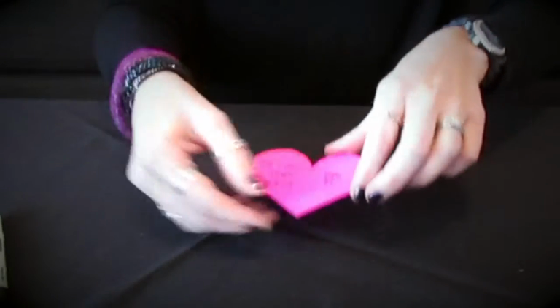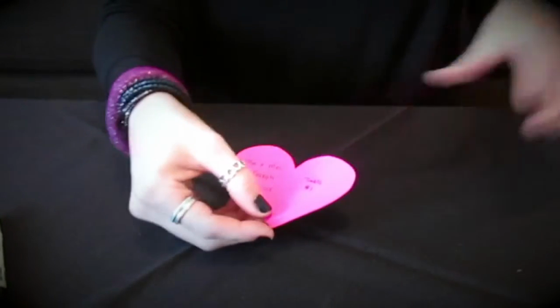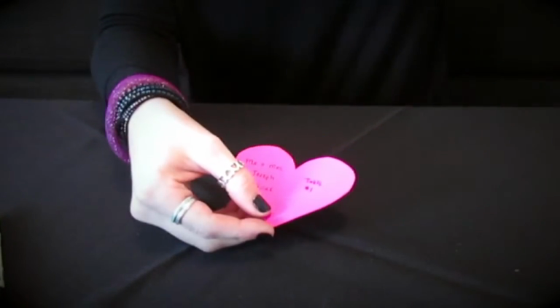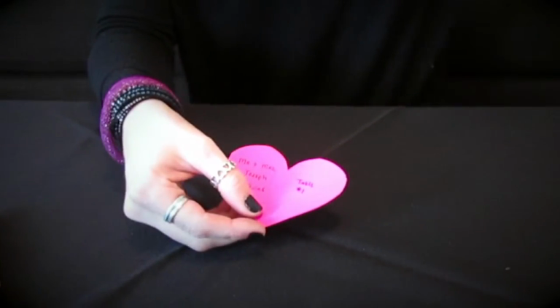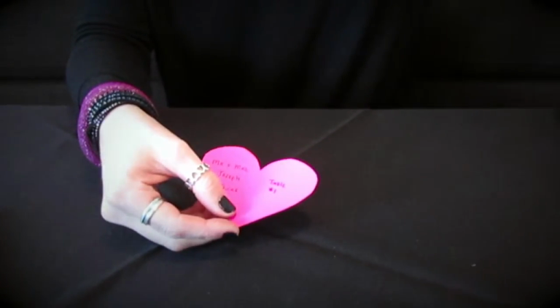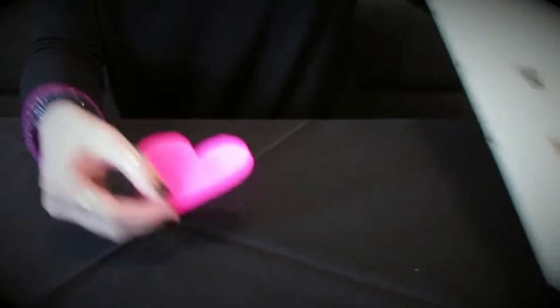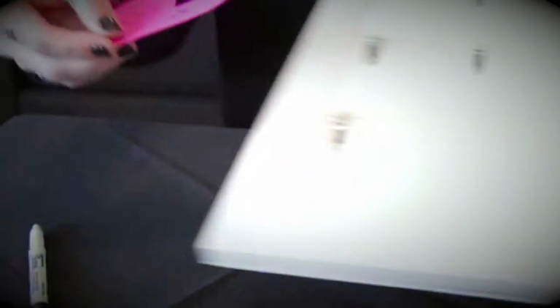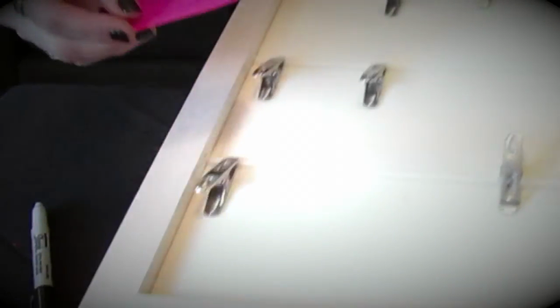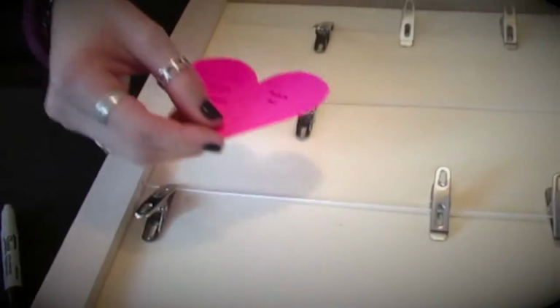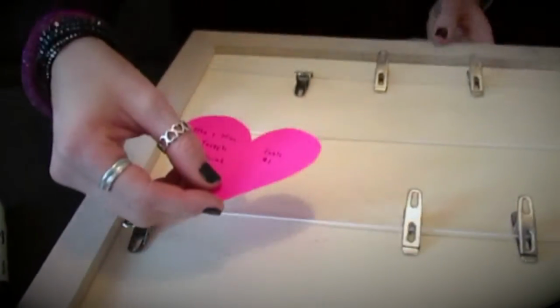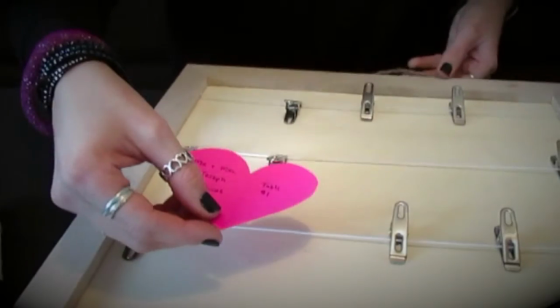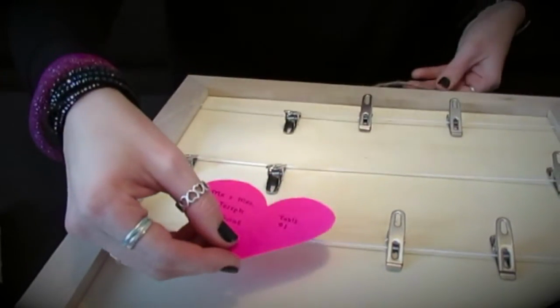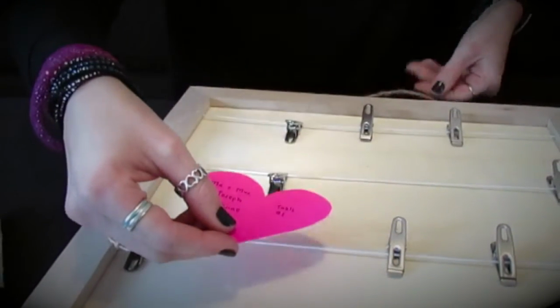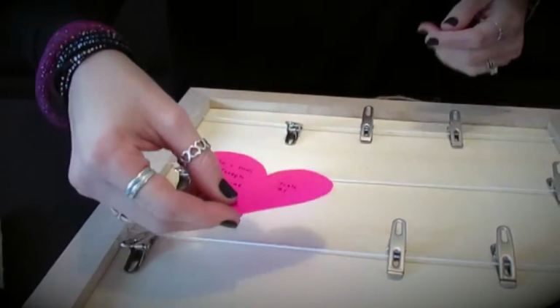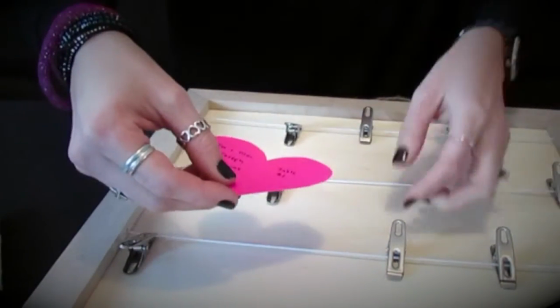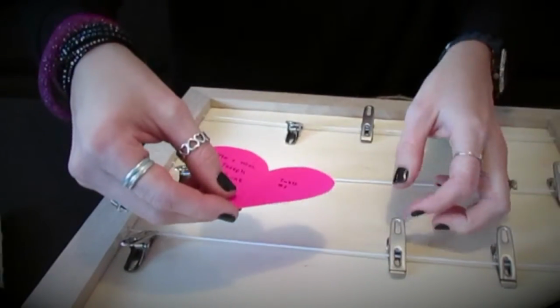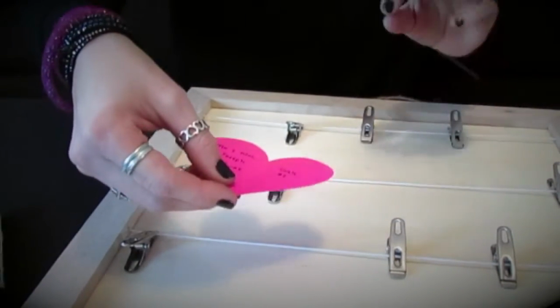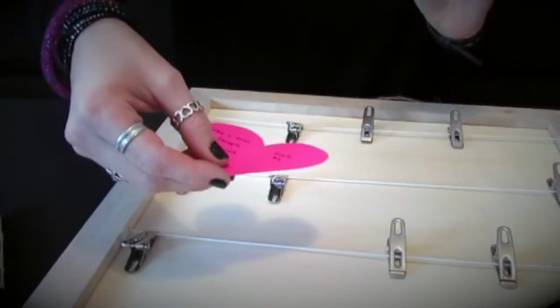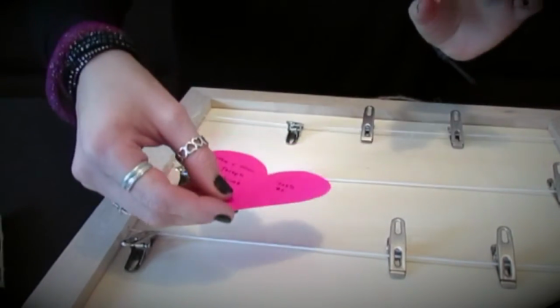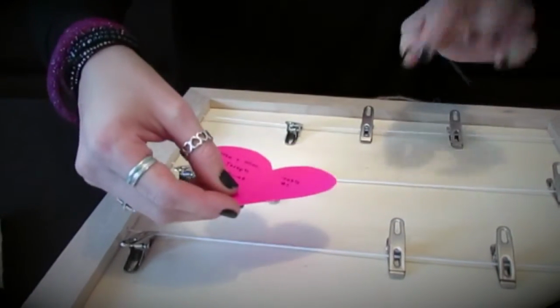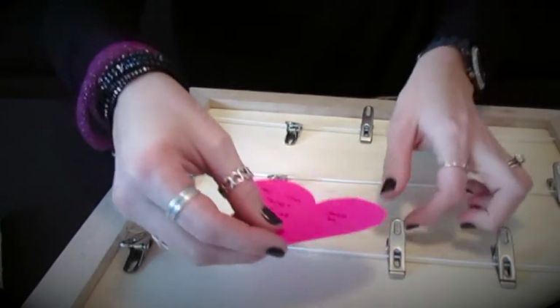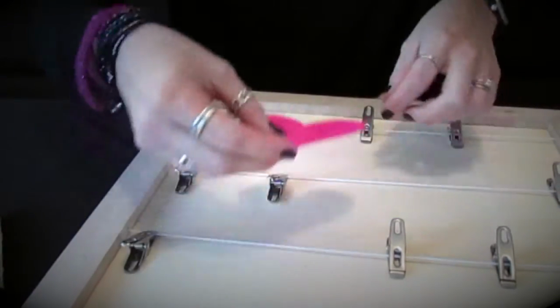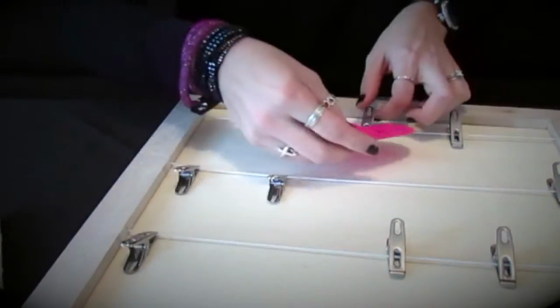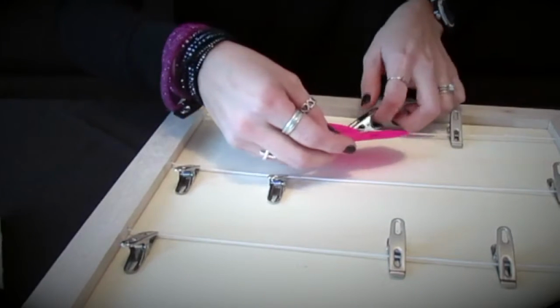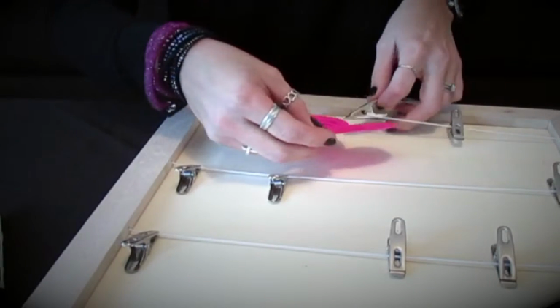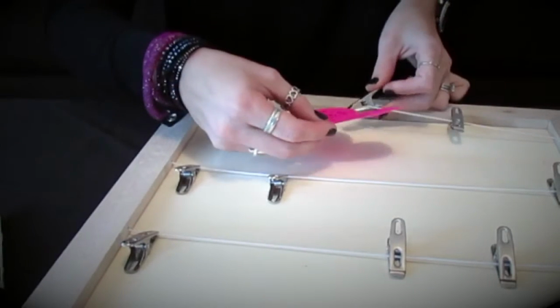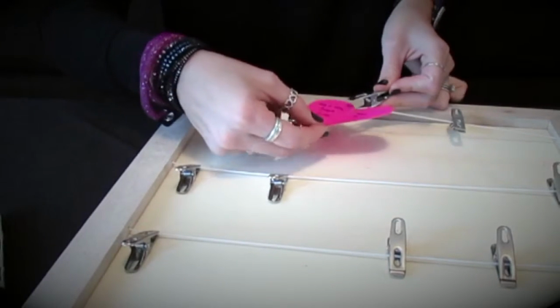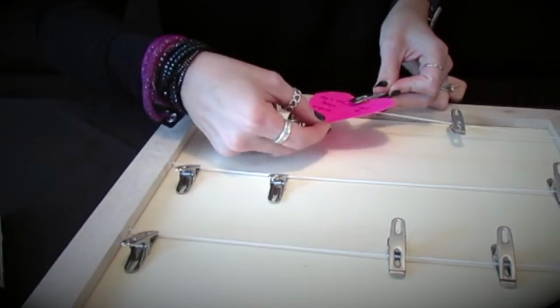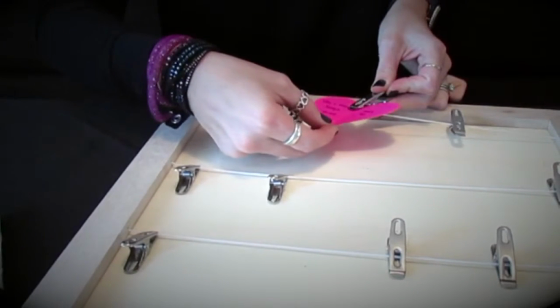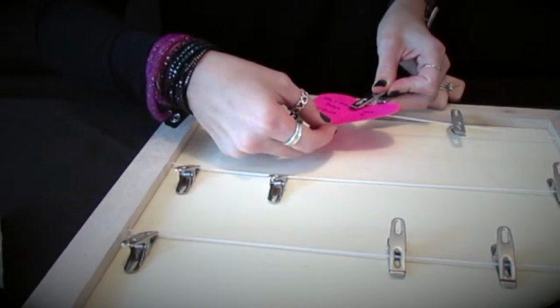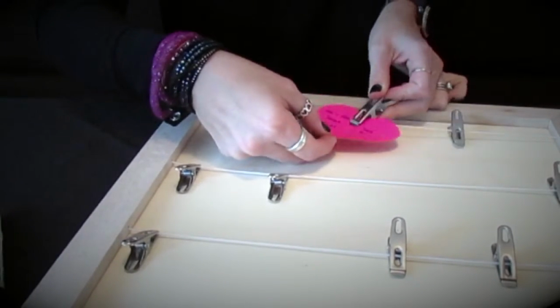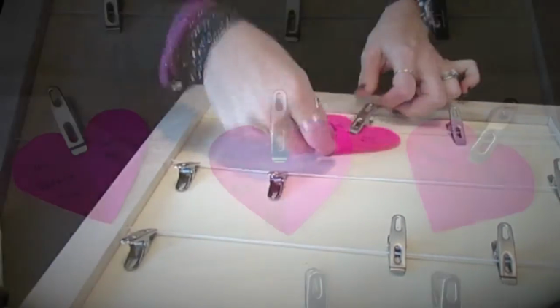Then I'm going to take my board — or you could also use some twine and some mini clothespins — and you're going to attach the escort cards.